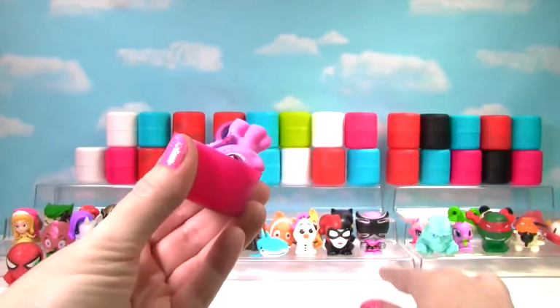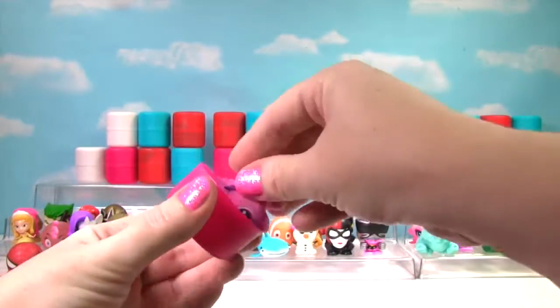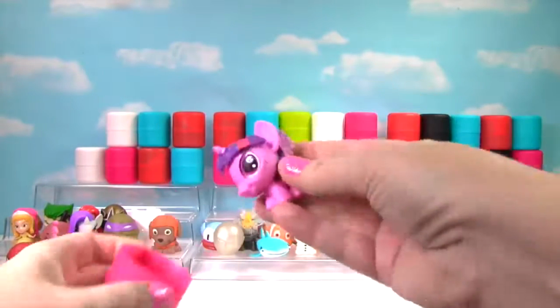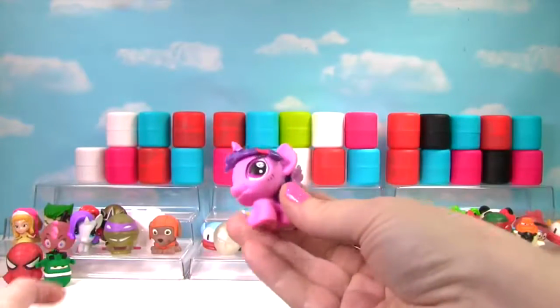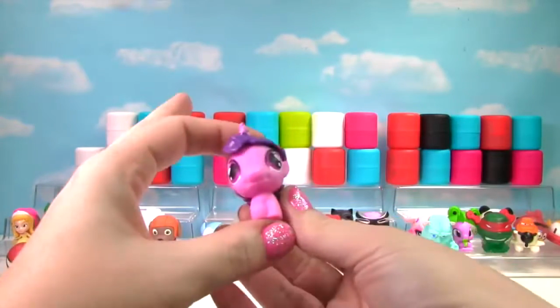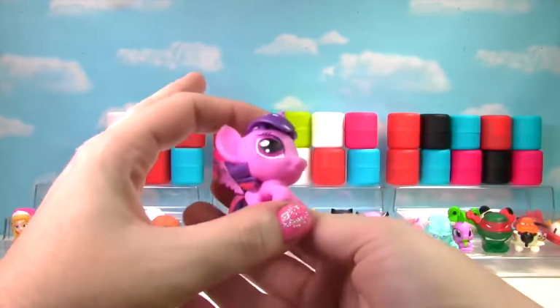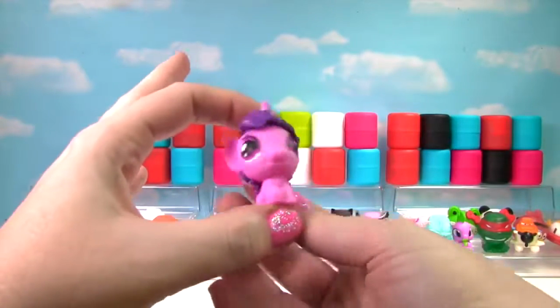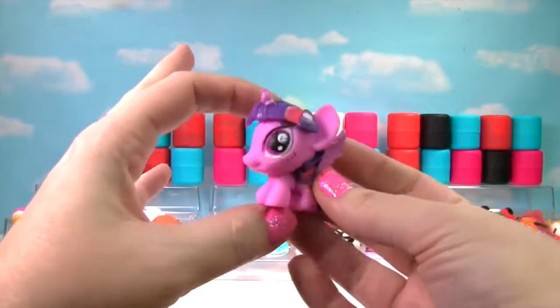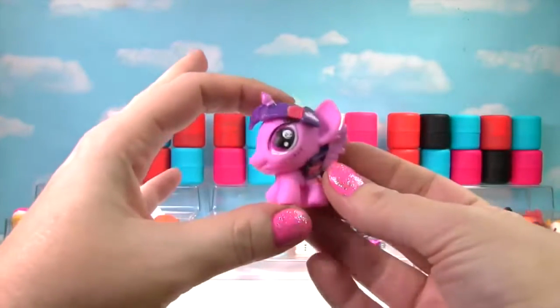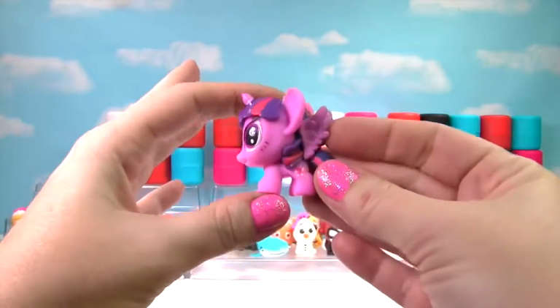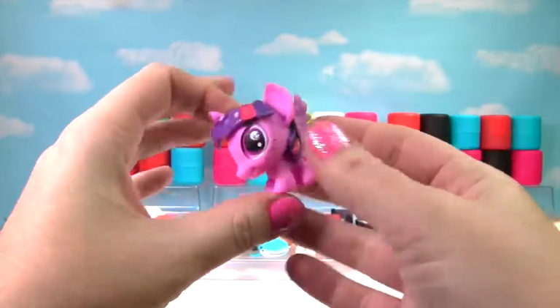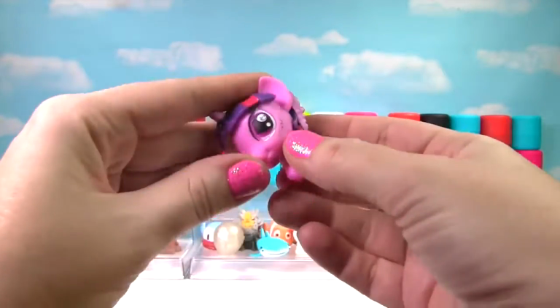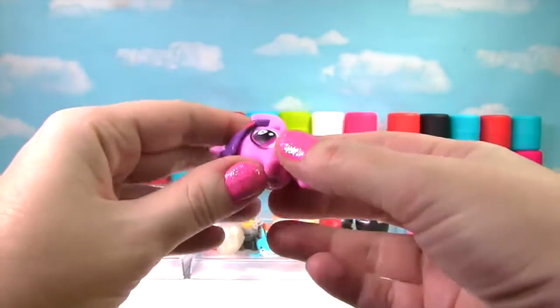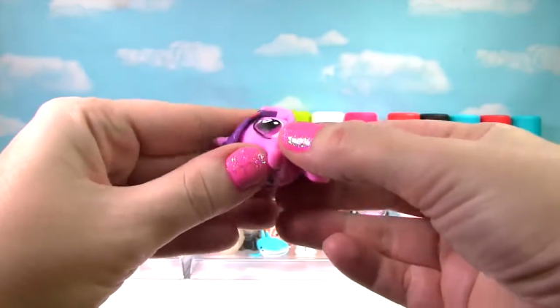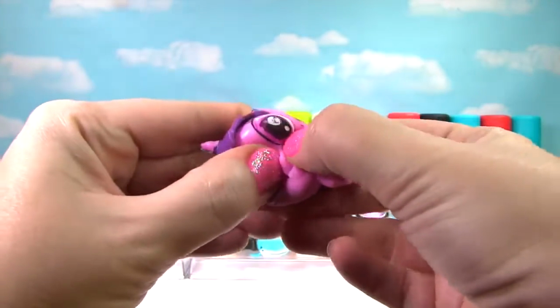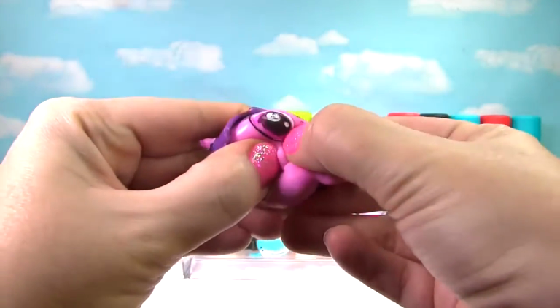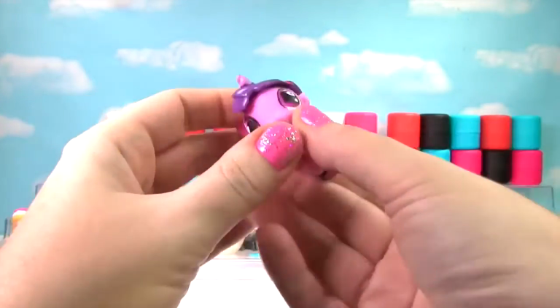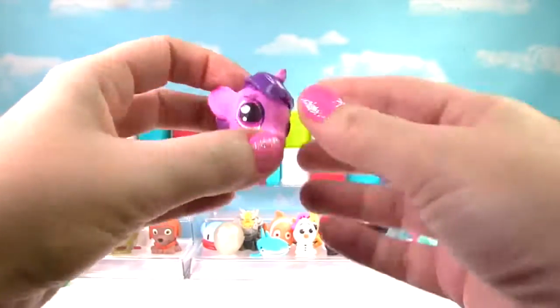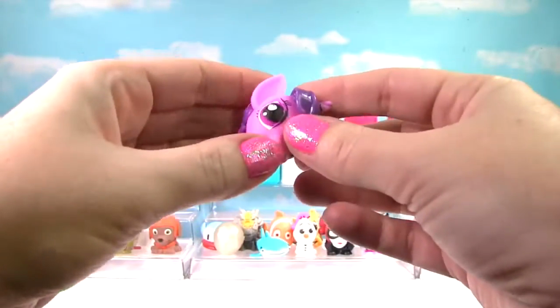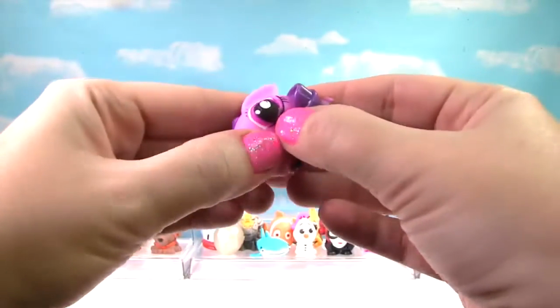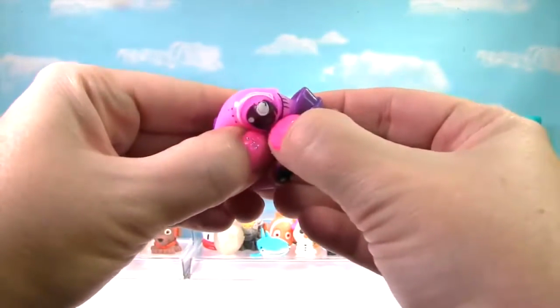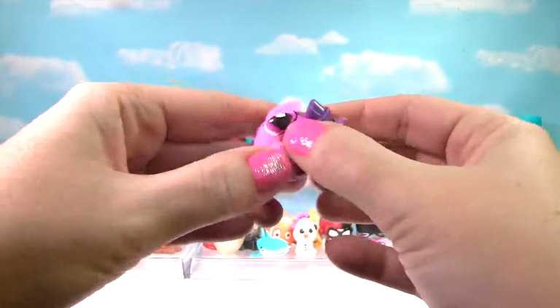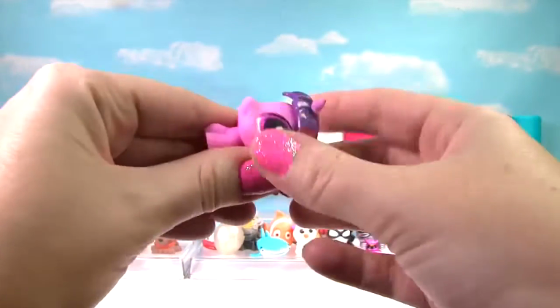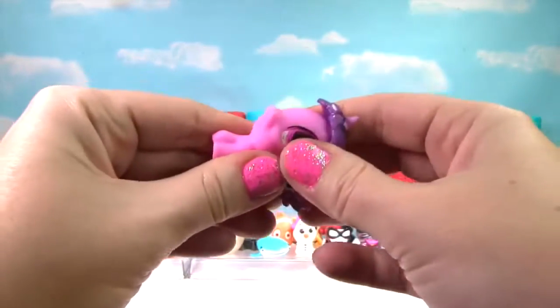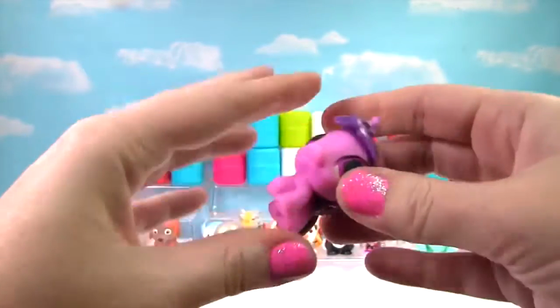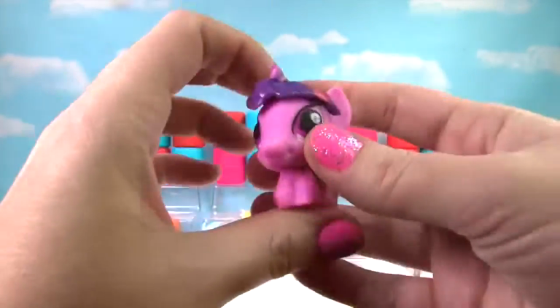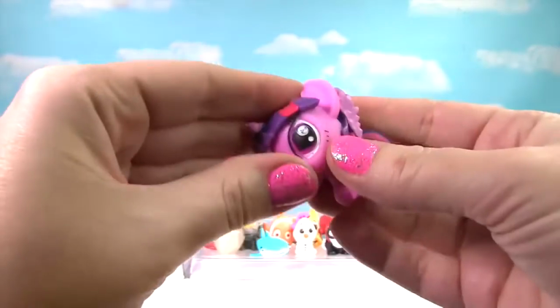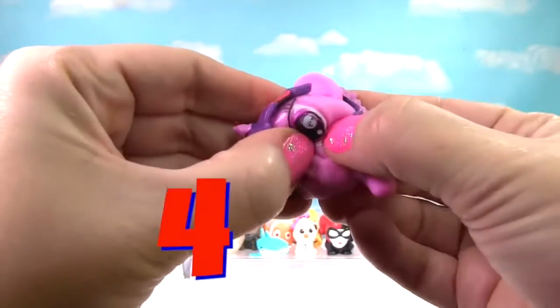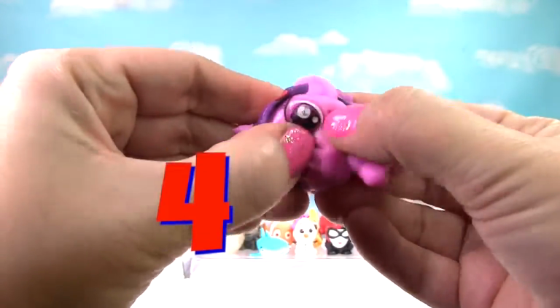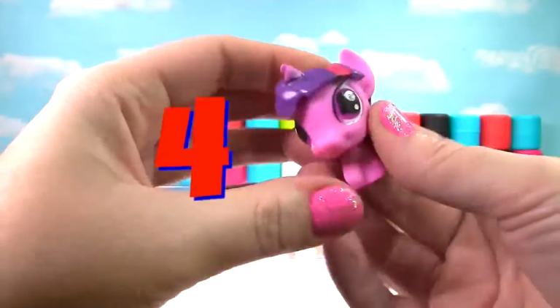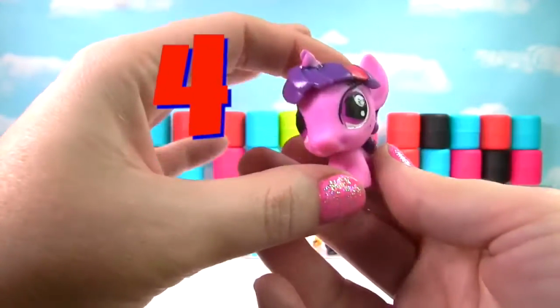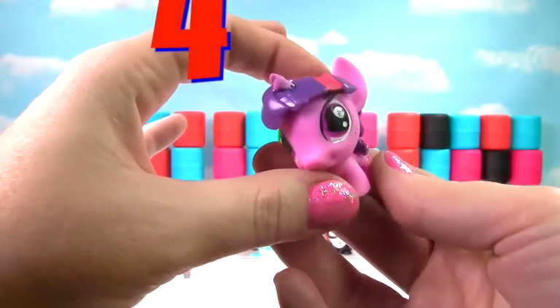We have found Twilight Sparkle from My Little Pony! She's just a little stretchy and squishy, so she just gets a 4 on the Squish Meter.